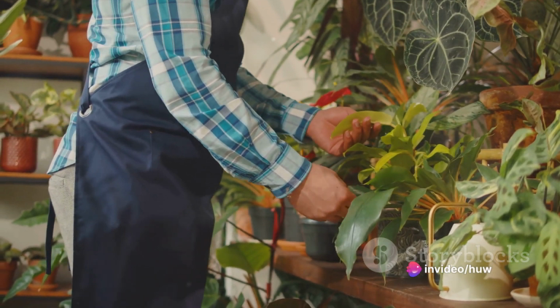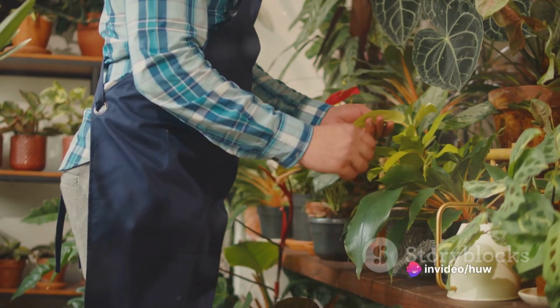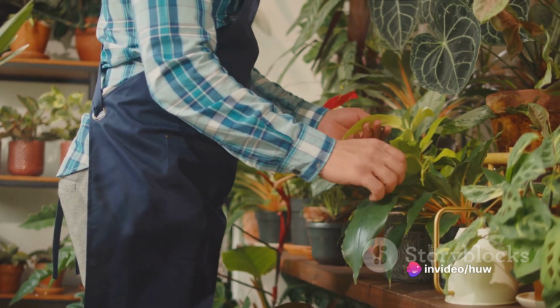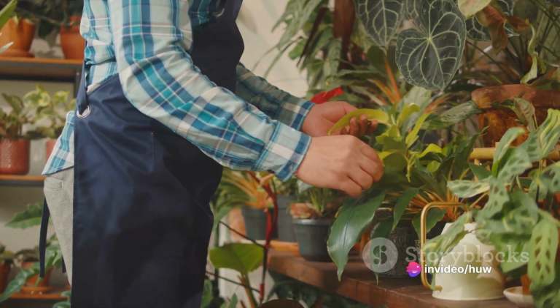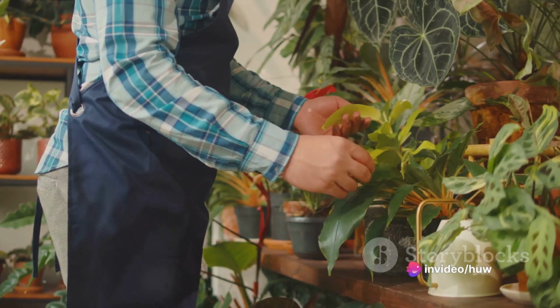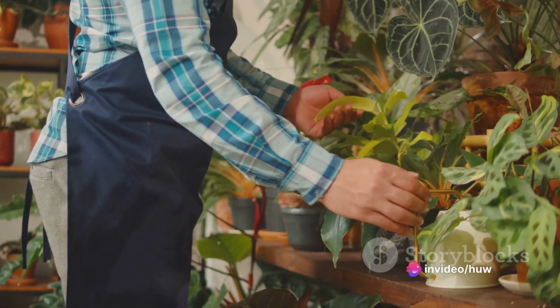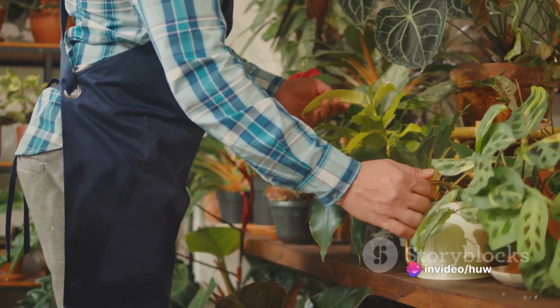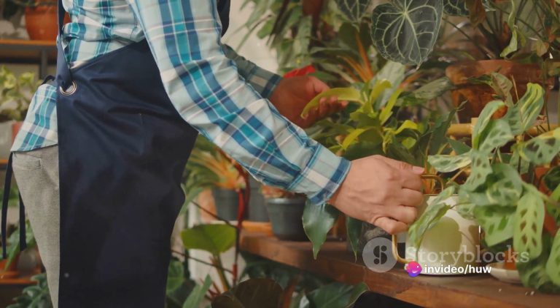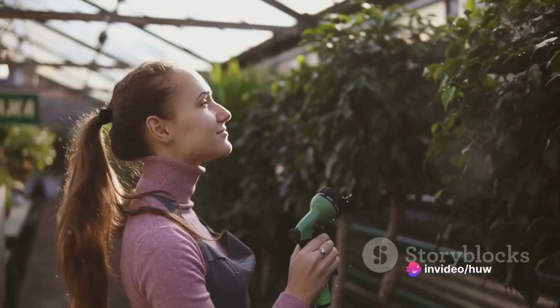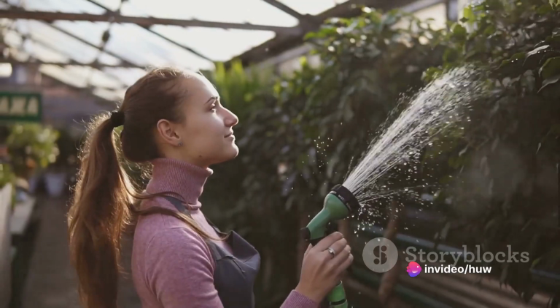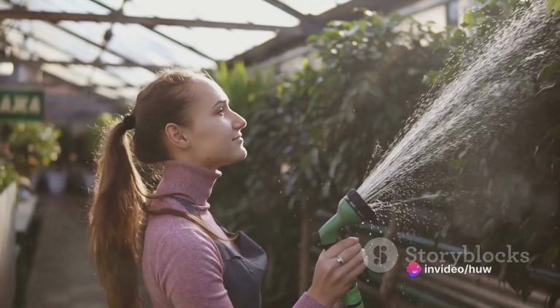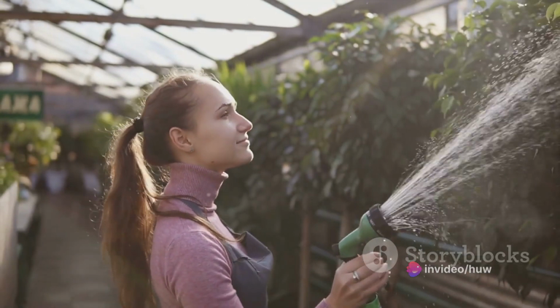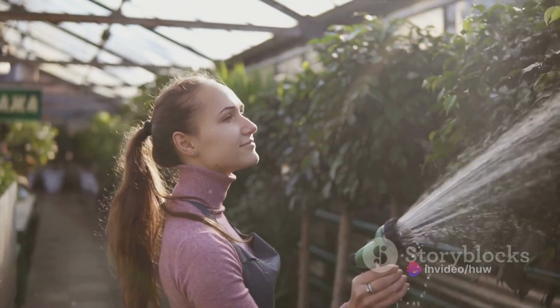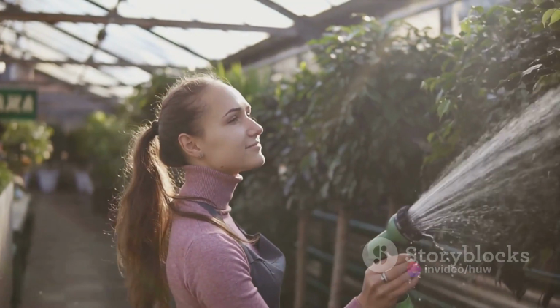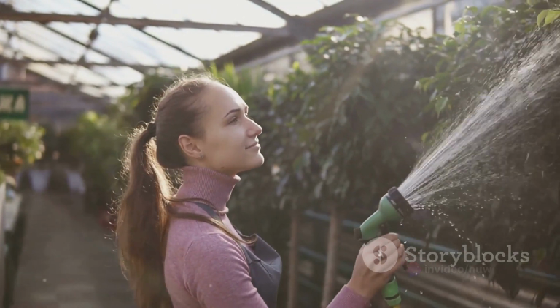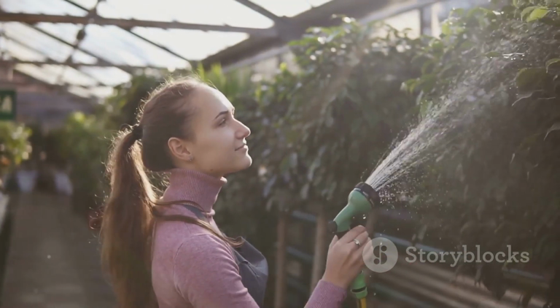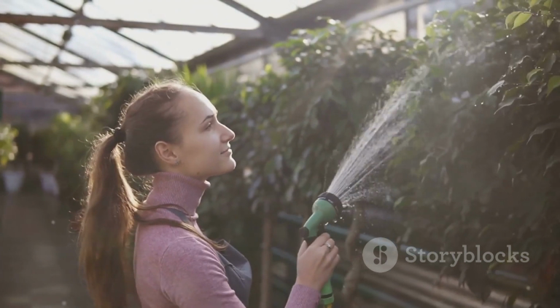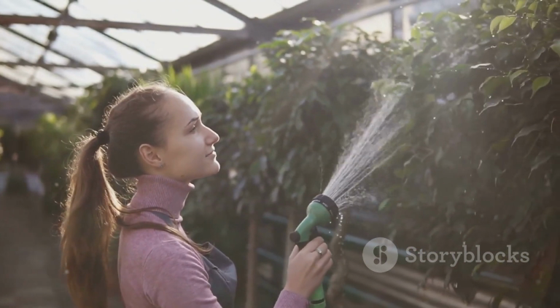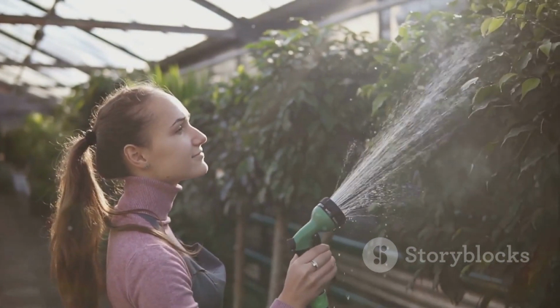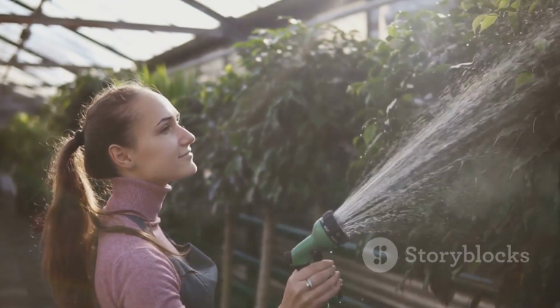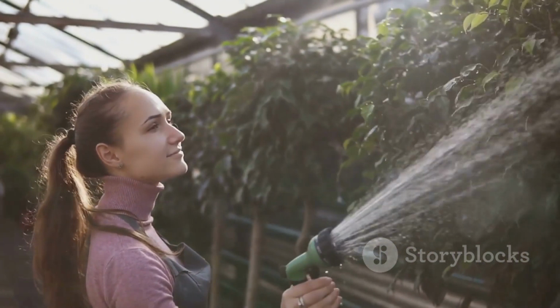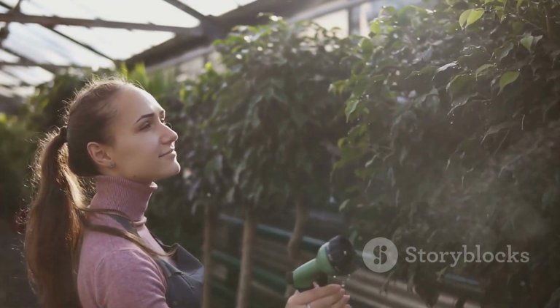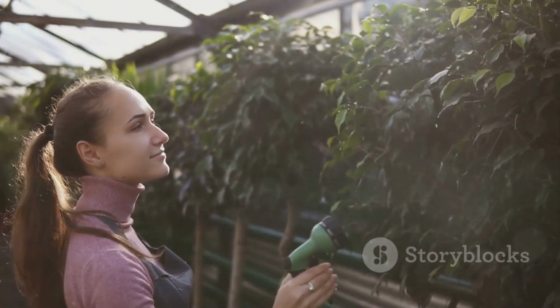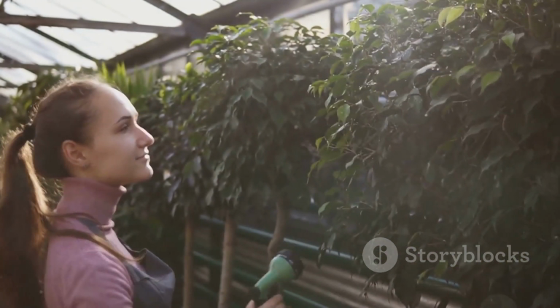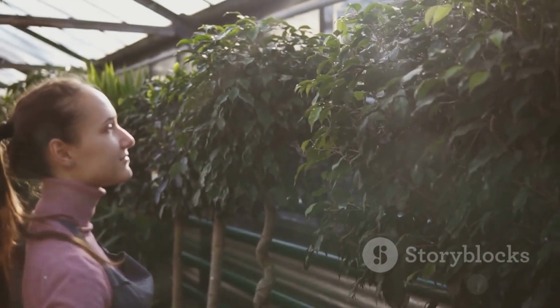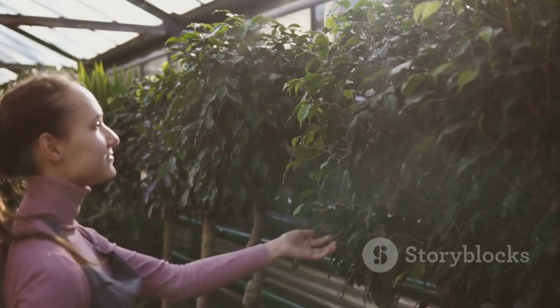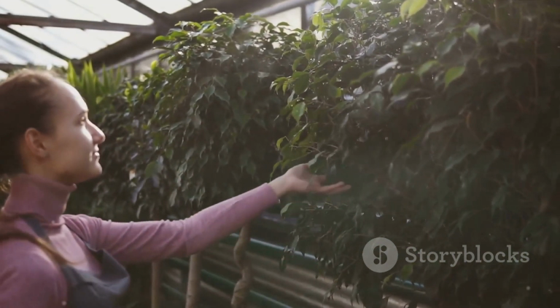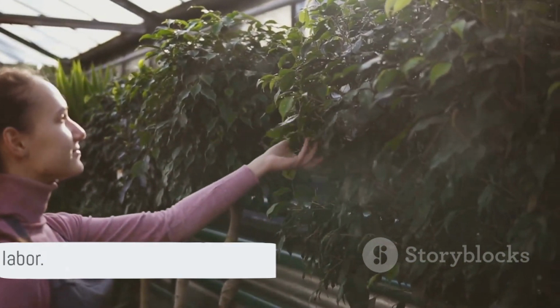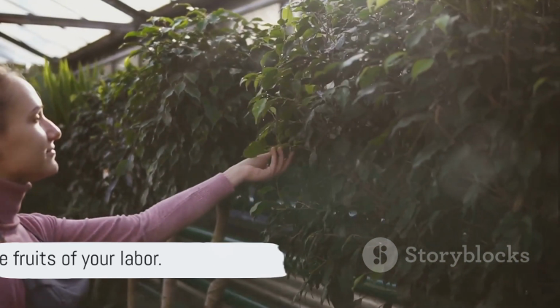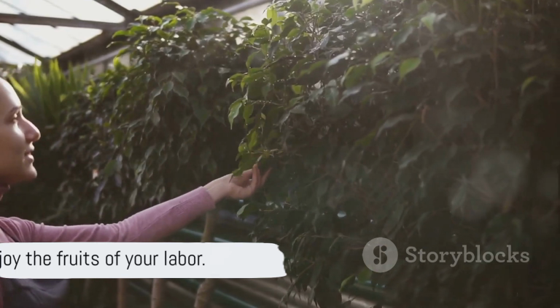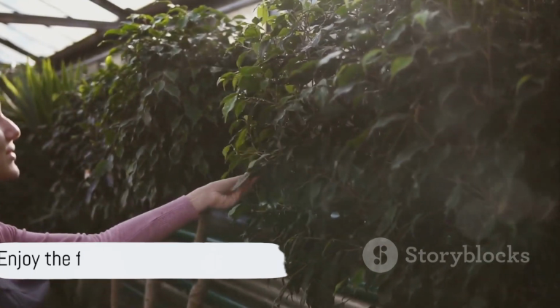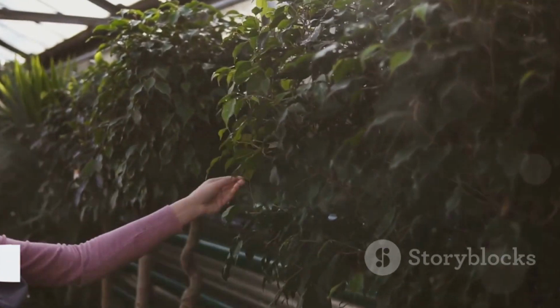Remember, every garden is unique, and care requirements can vary. But with regular maintenance, observation, and a proactive approach to issues, your garden will stay healthy and thriving. Now go on and enjoy the fruits of your labor.